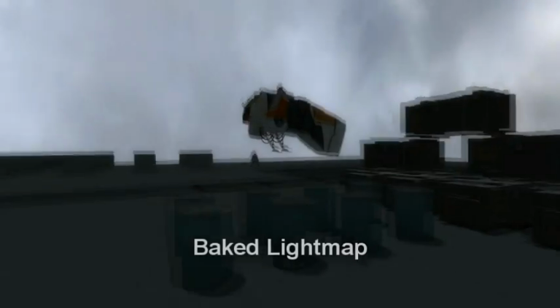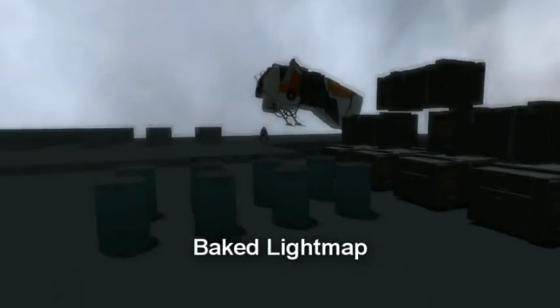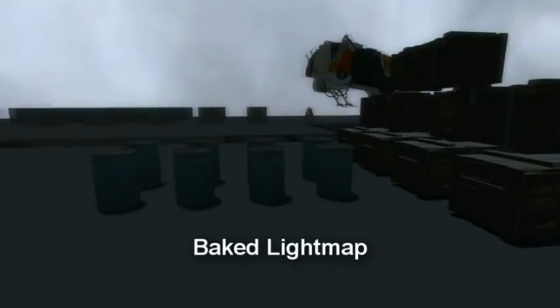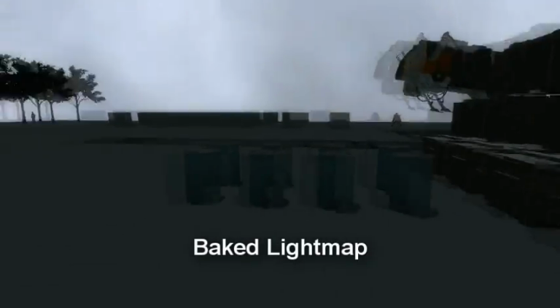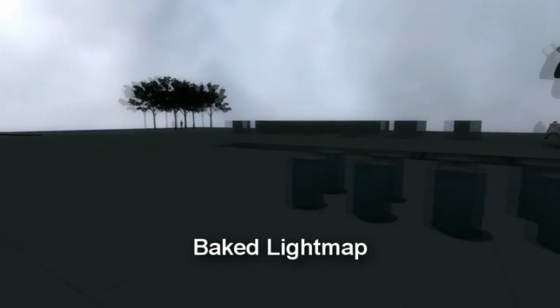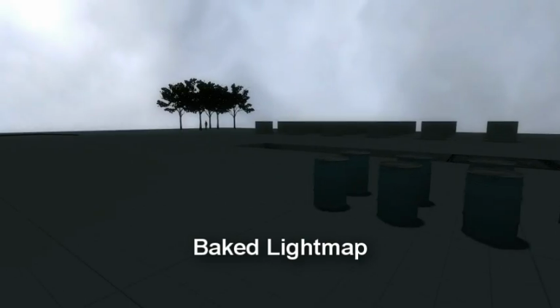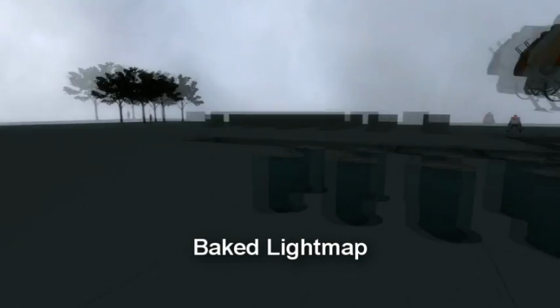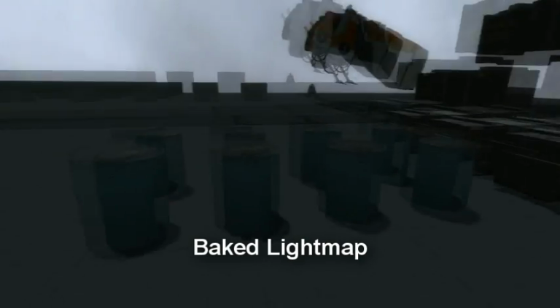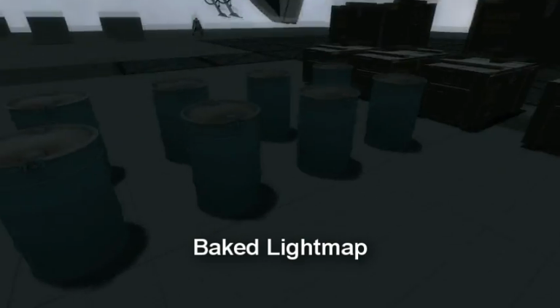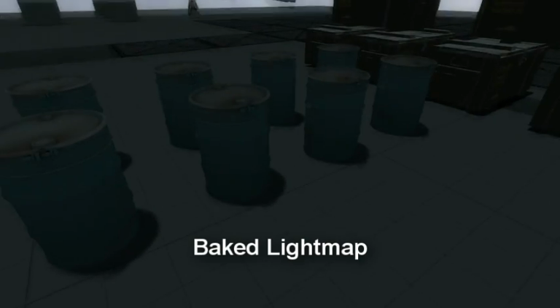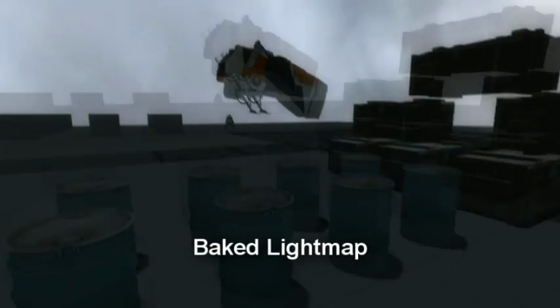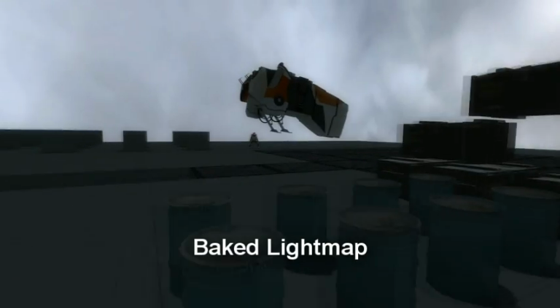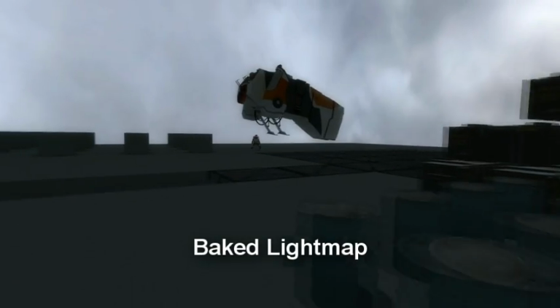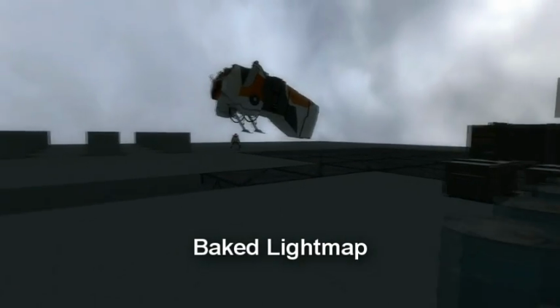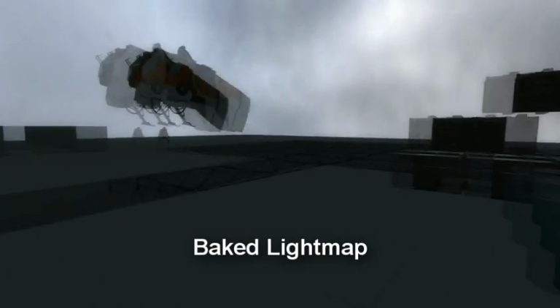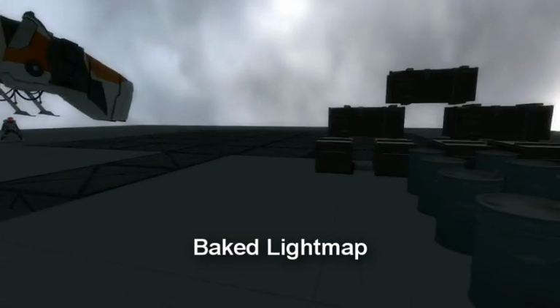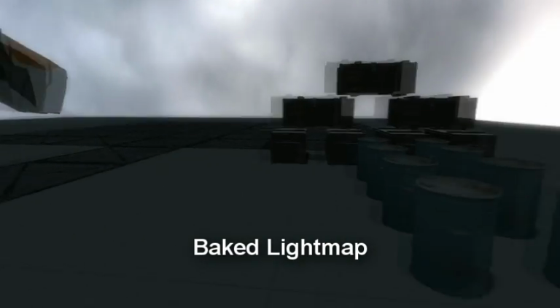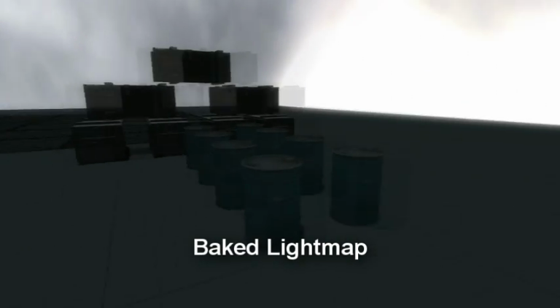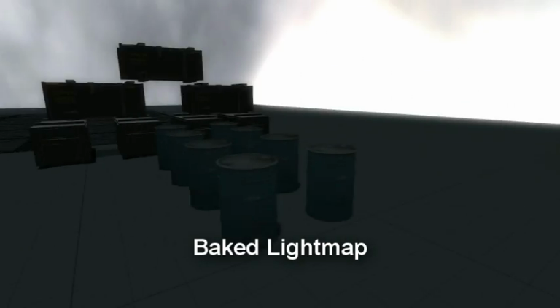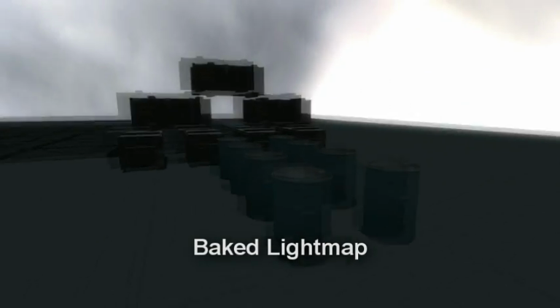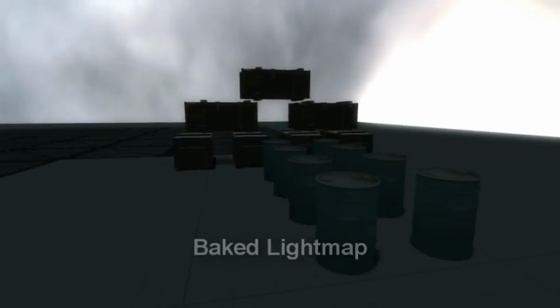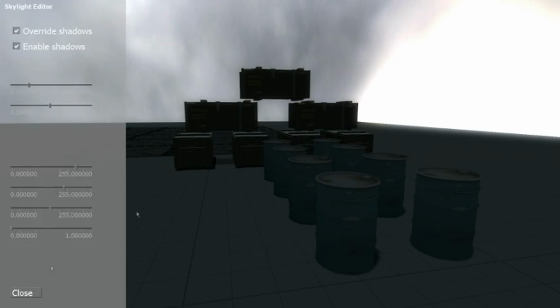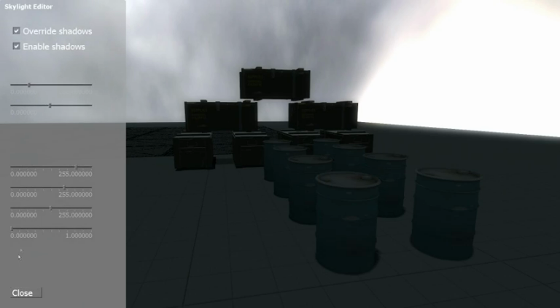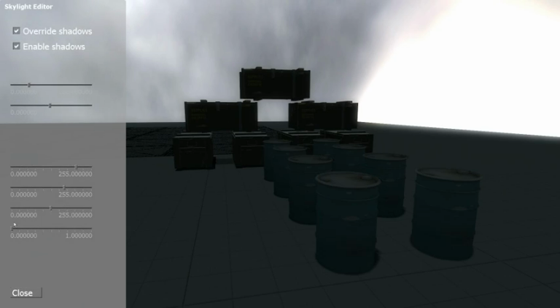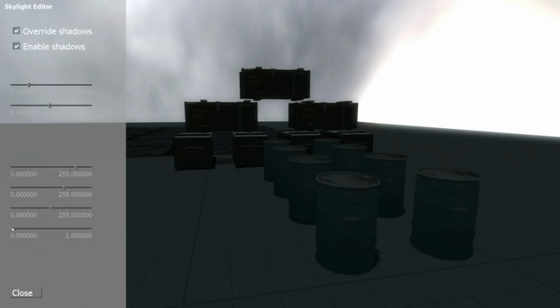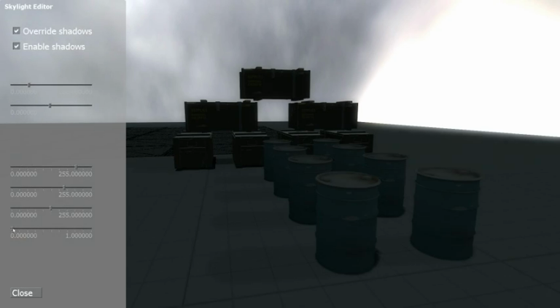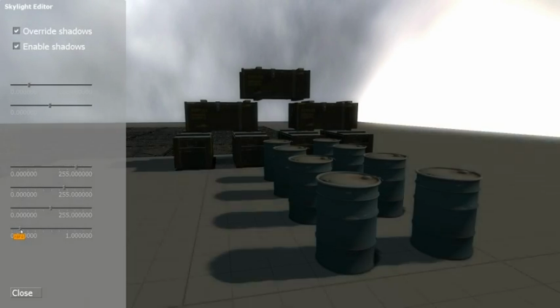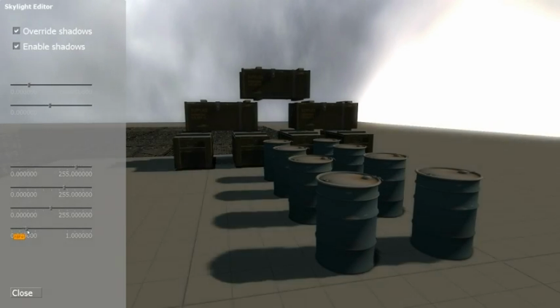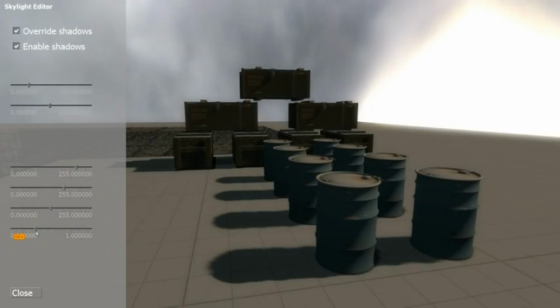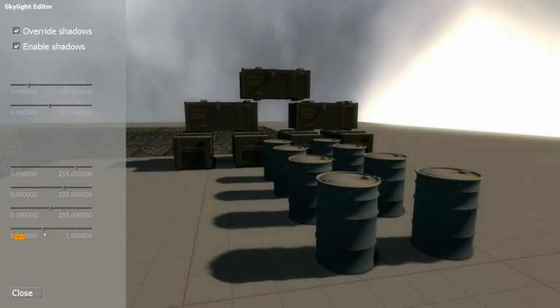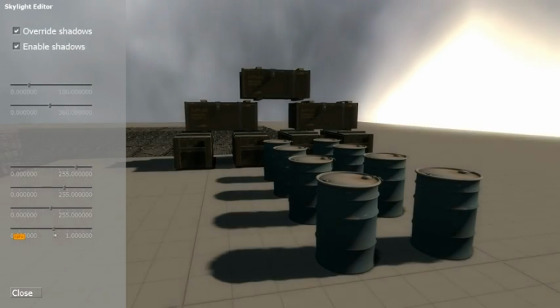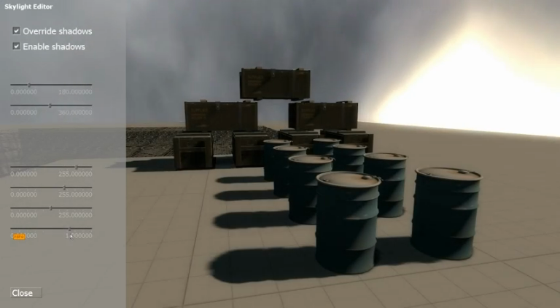The light environment from the baked lightmap actually acts as the ambient texture, and as you can see when I slide the slider it gets brighter — that's from the direct lighting.